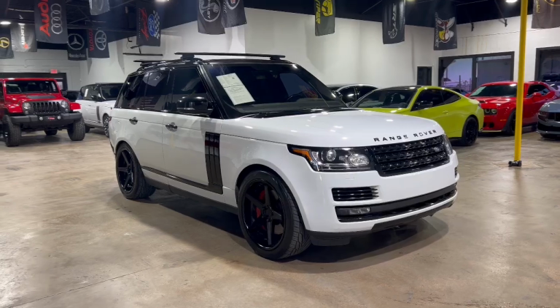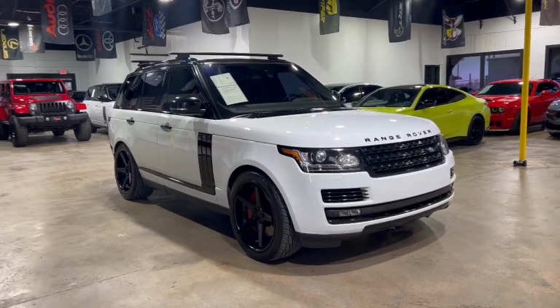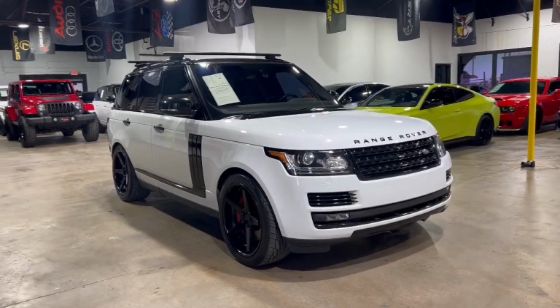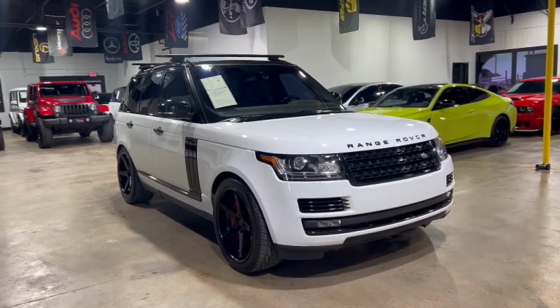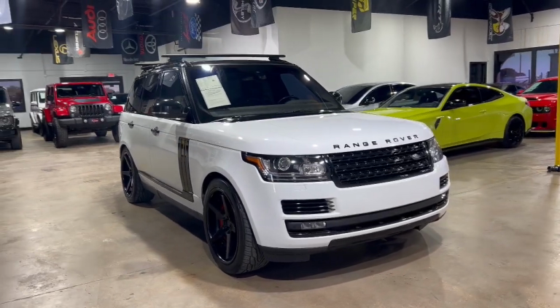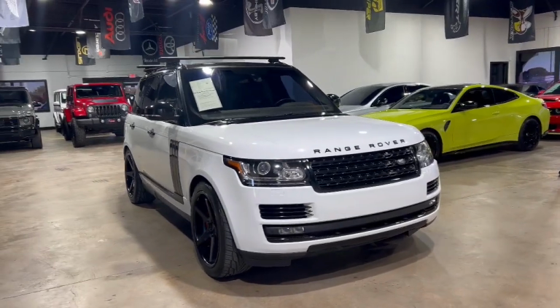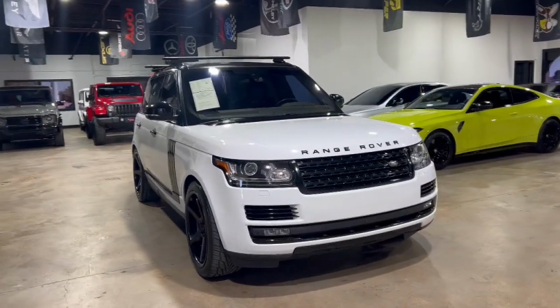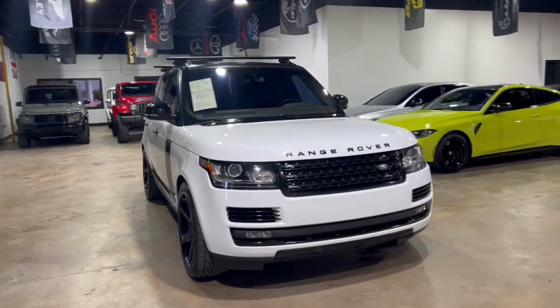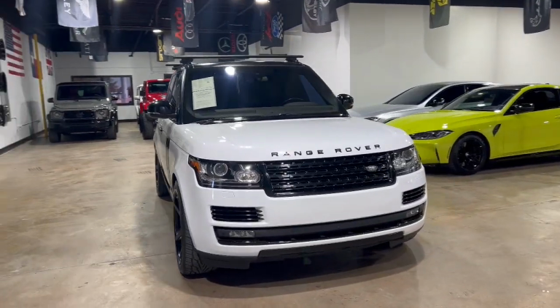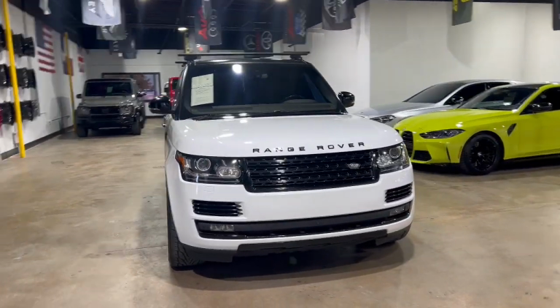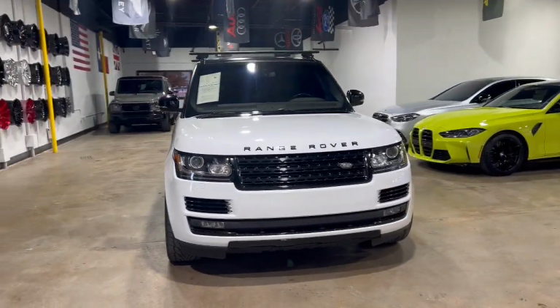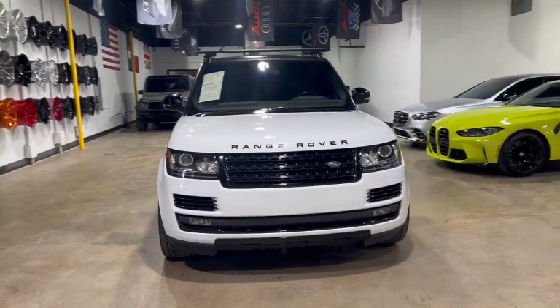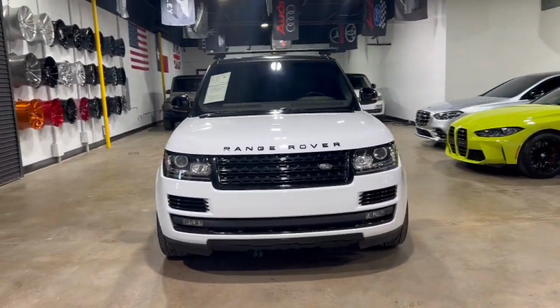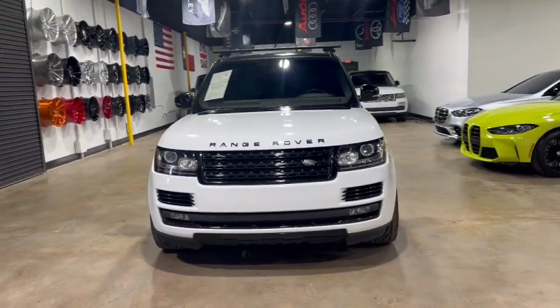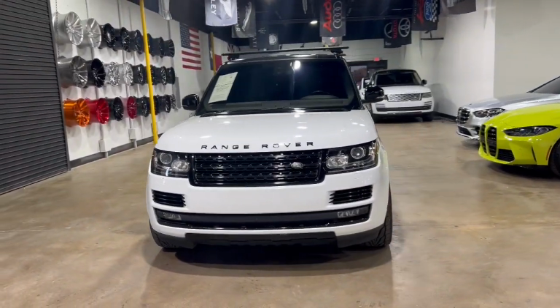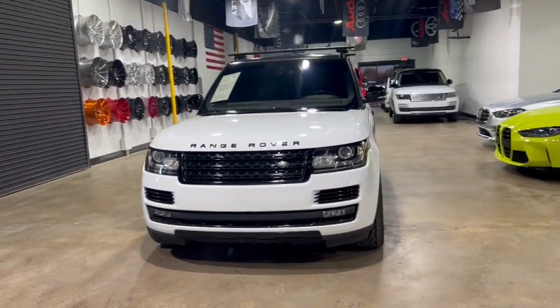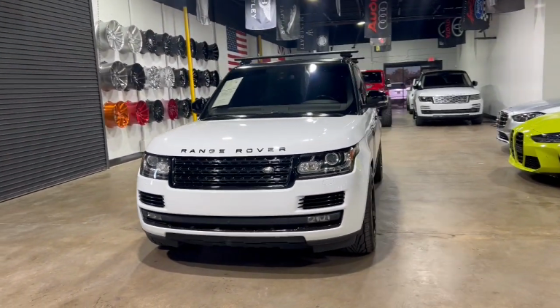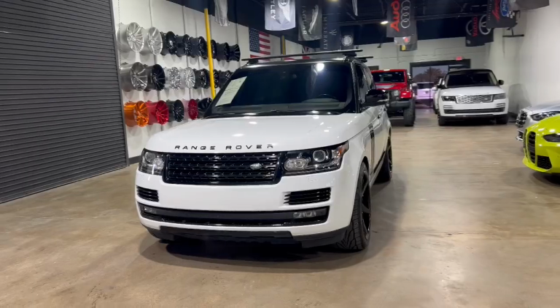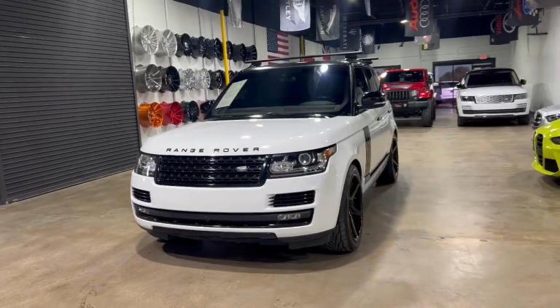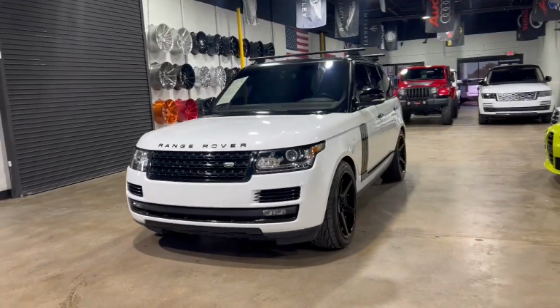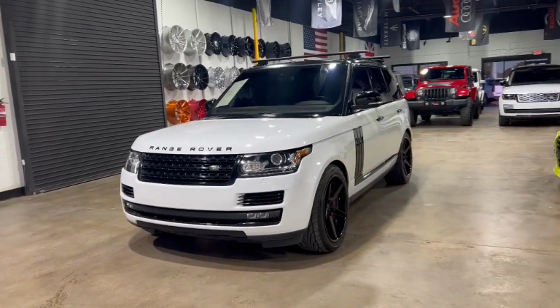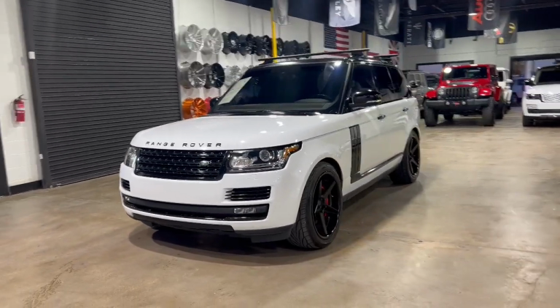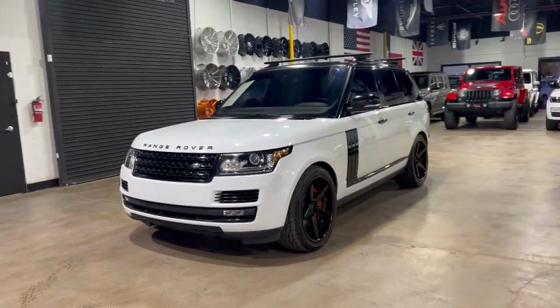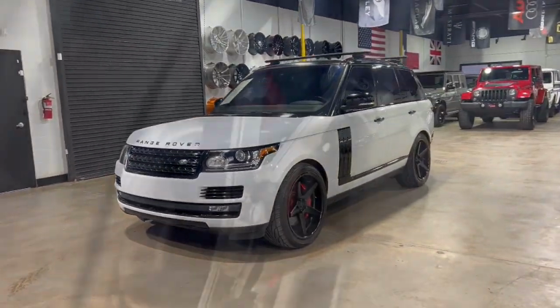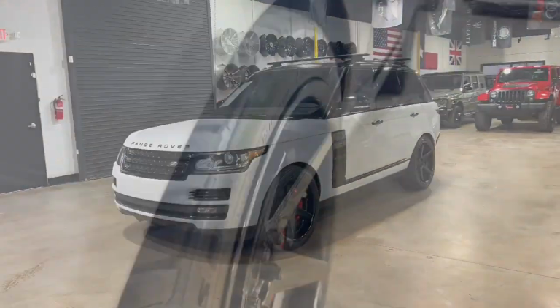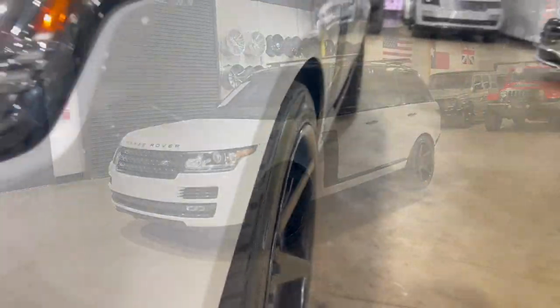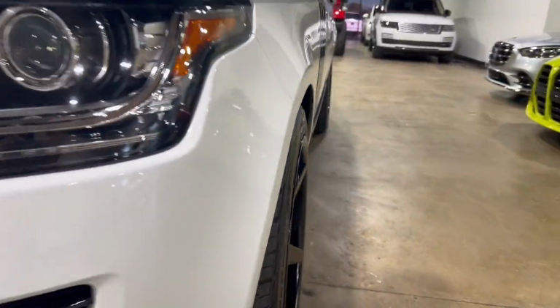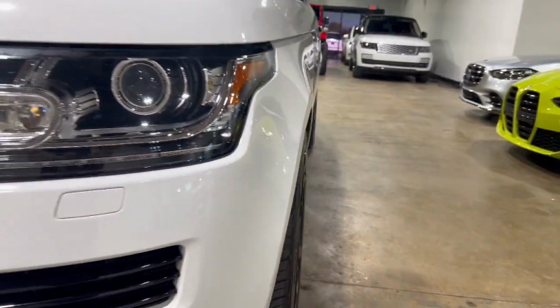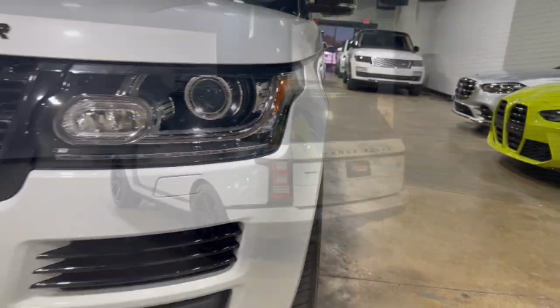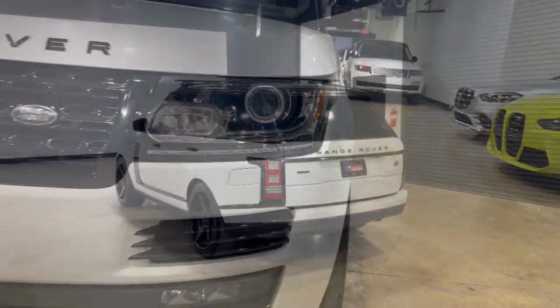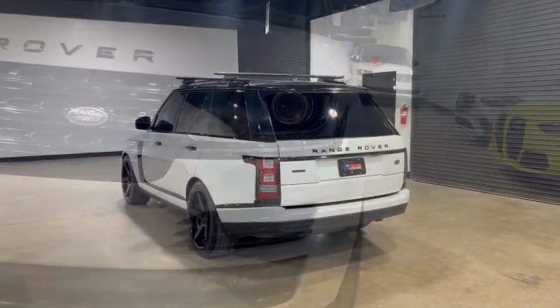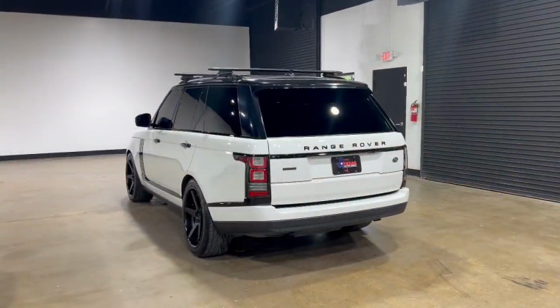Look no further than the 2016 Land Rover Range Rover. With less than 100,000 miles on the odometer, this vehicle provides excellent value.